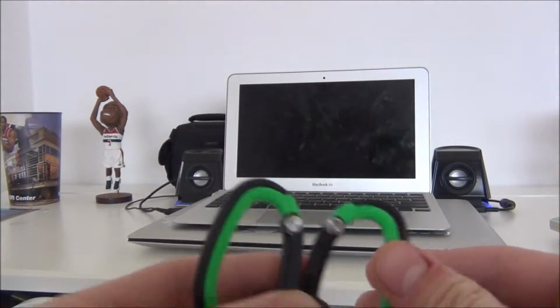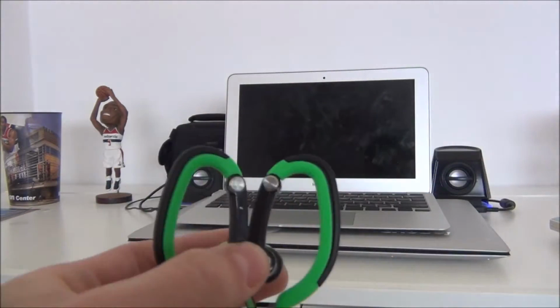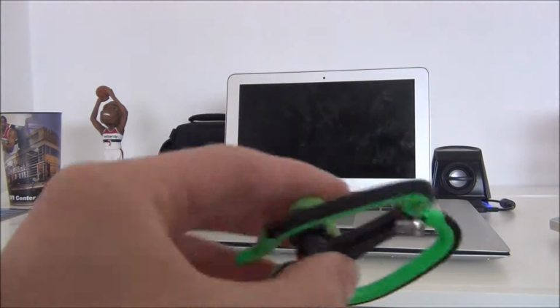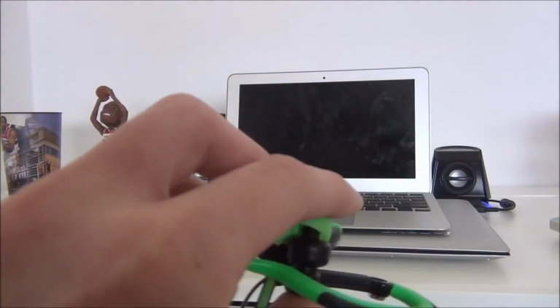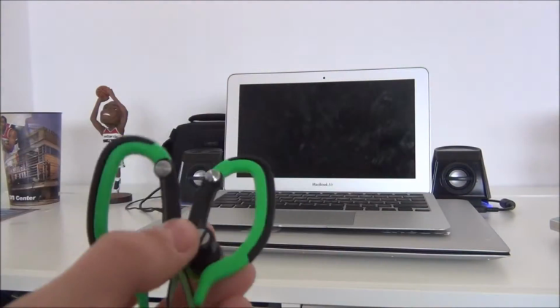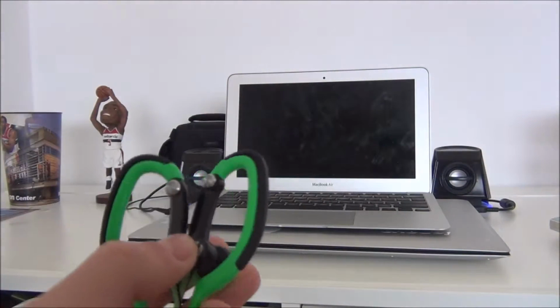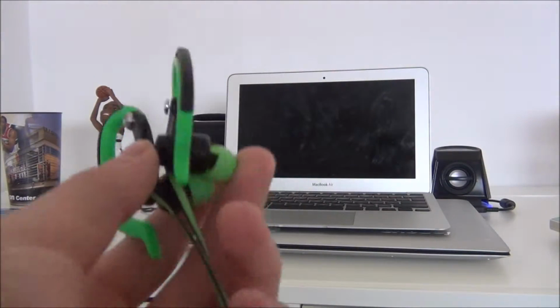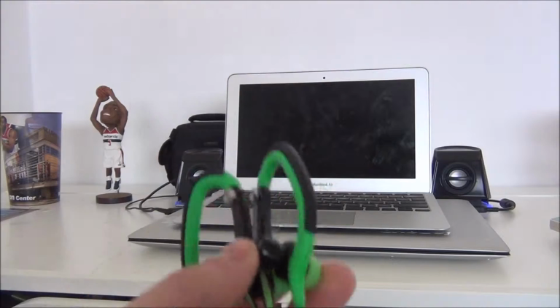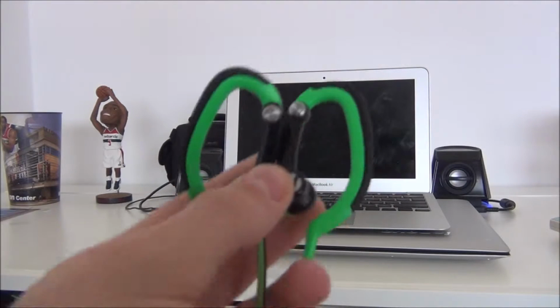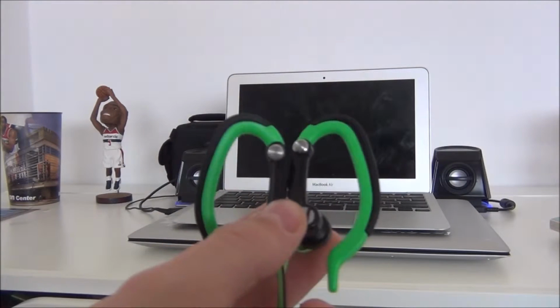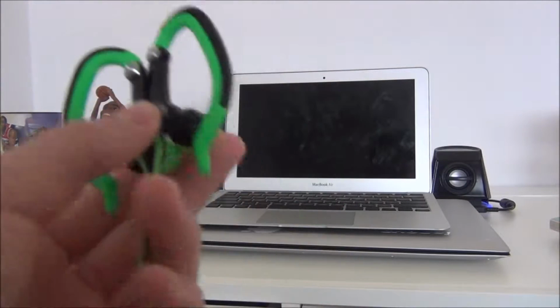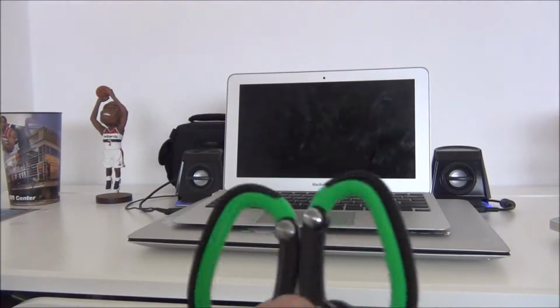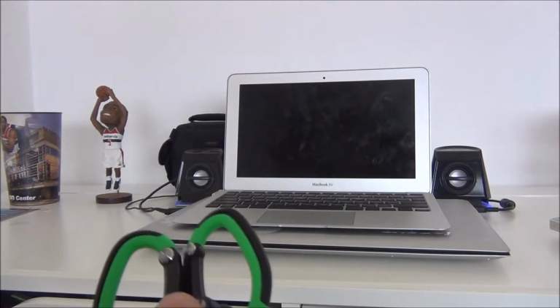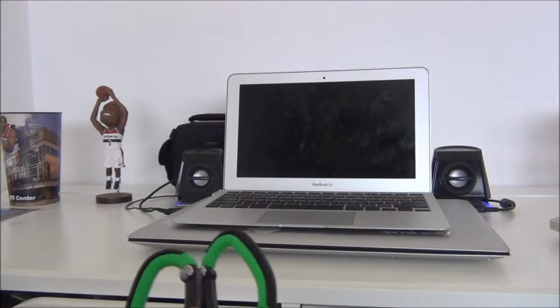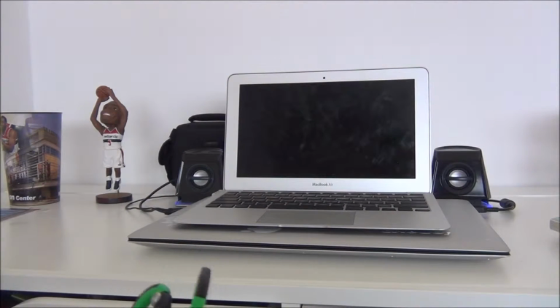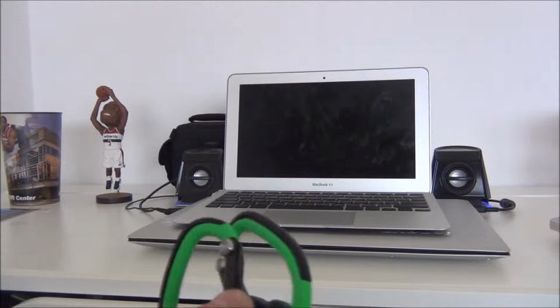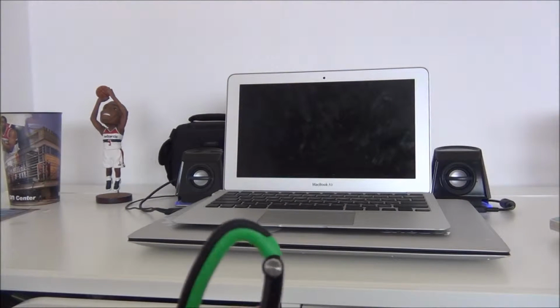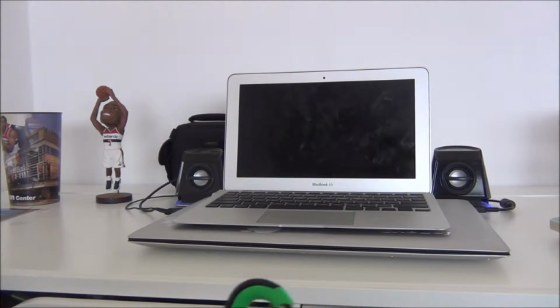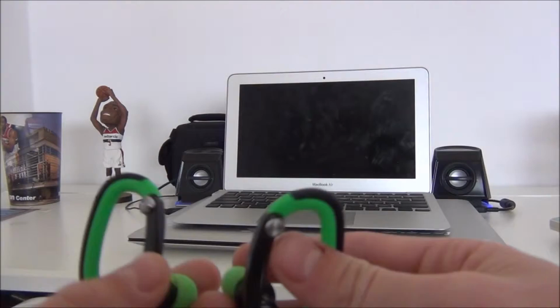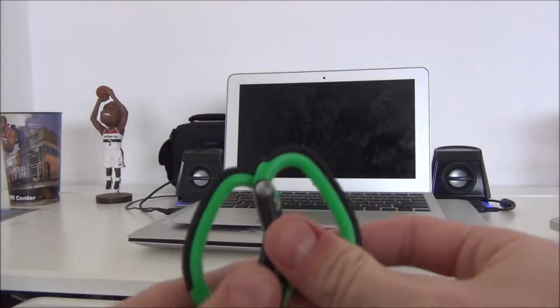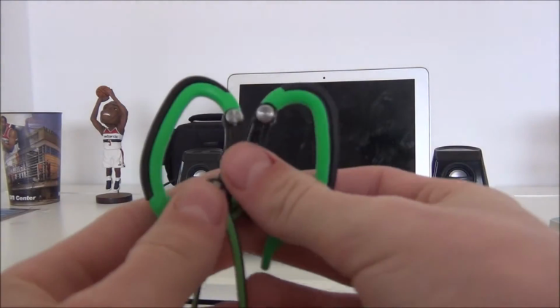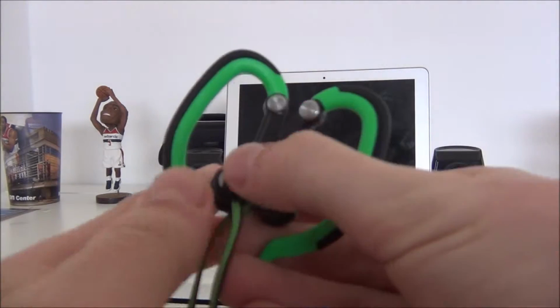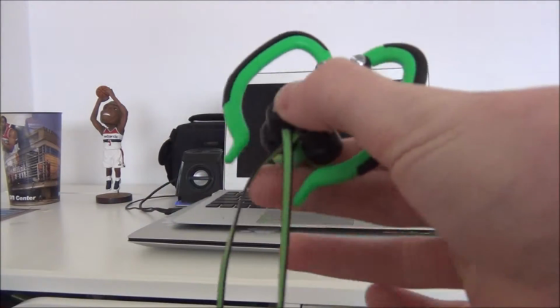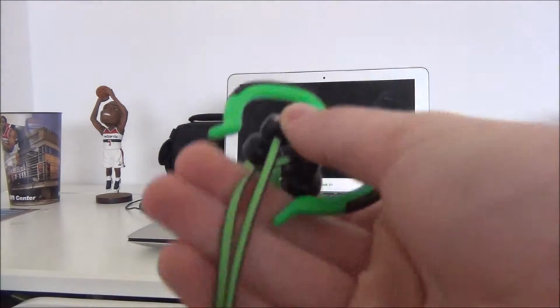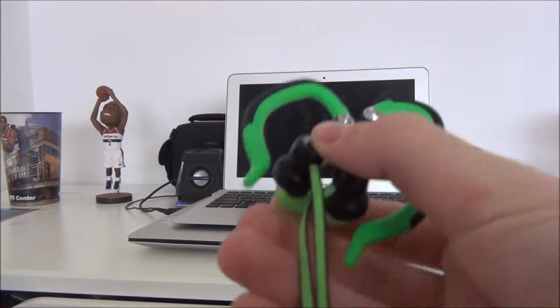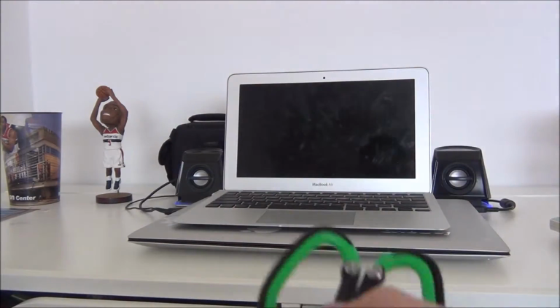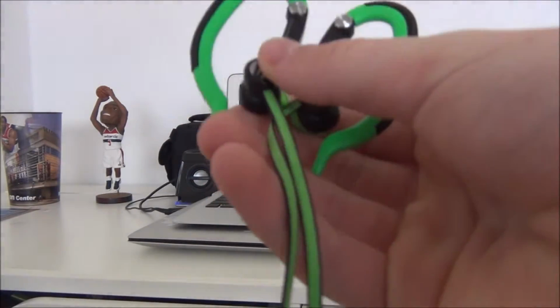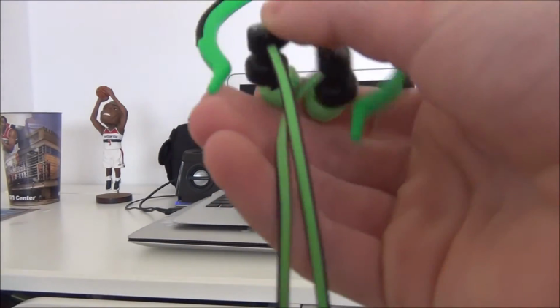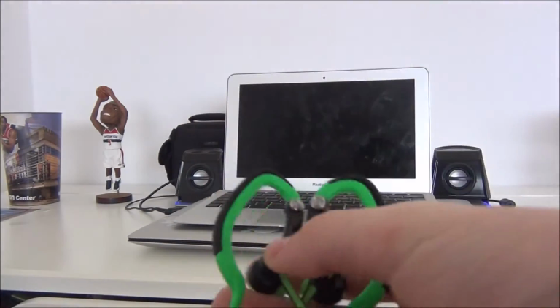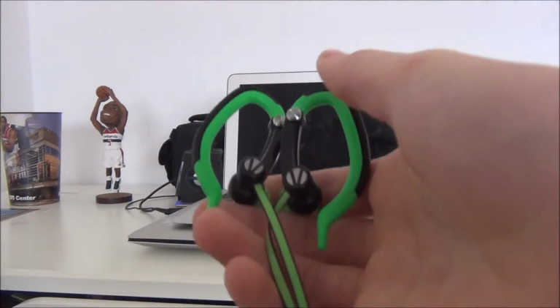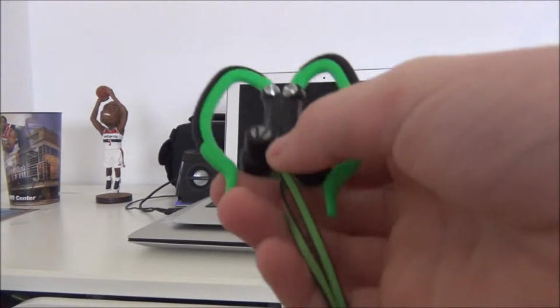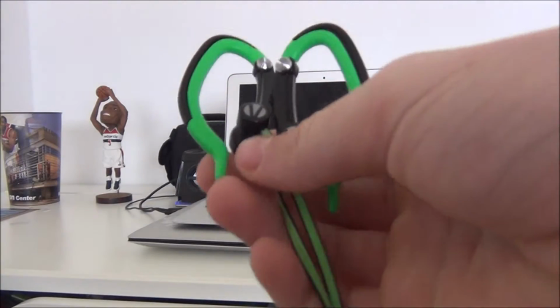They cost me $8. The box was pretty cheap. I got these about 5 weeks ago, in August I believe. They were 8 bucks, and the box was pretty bad.